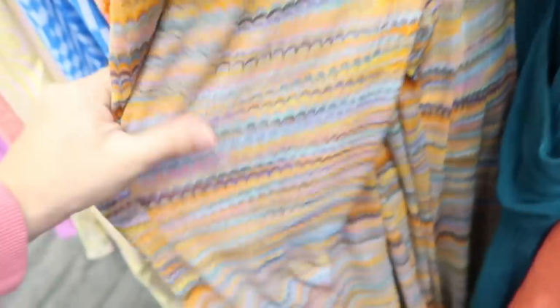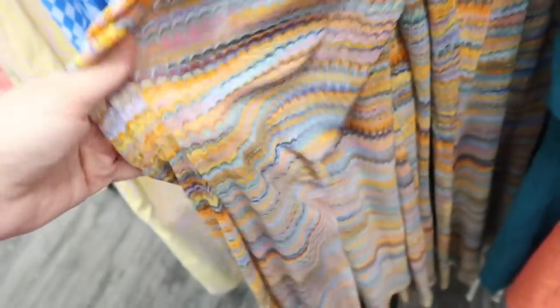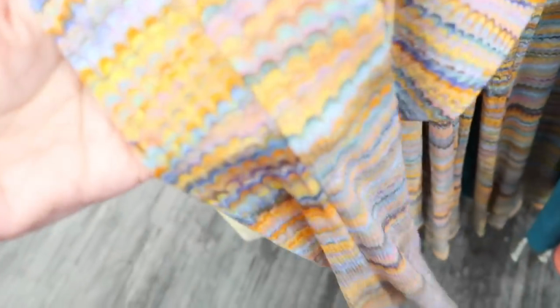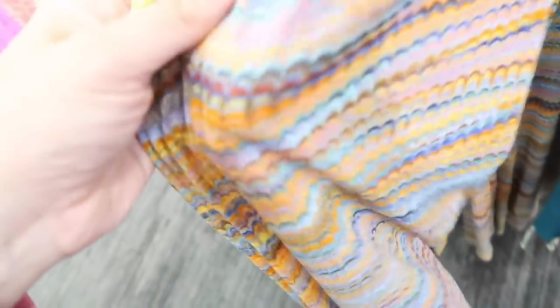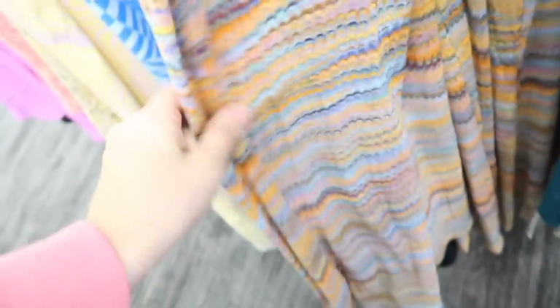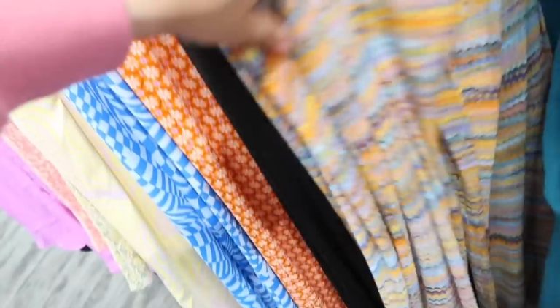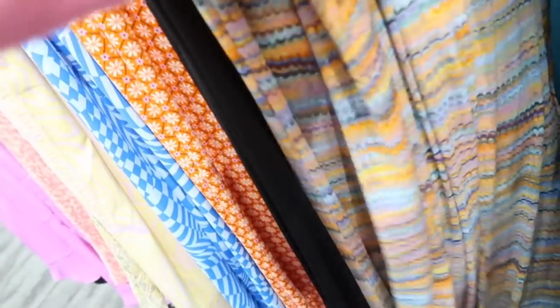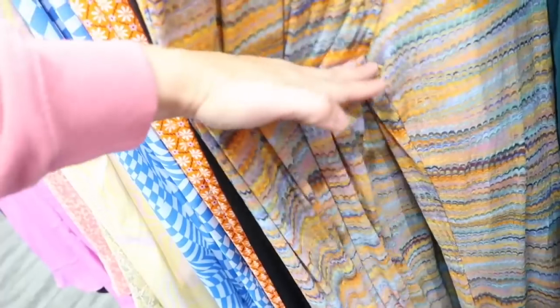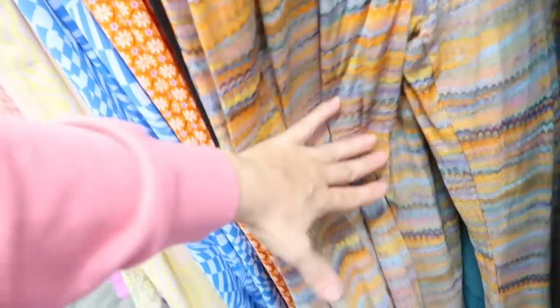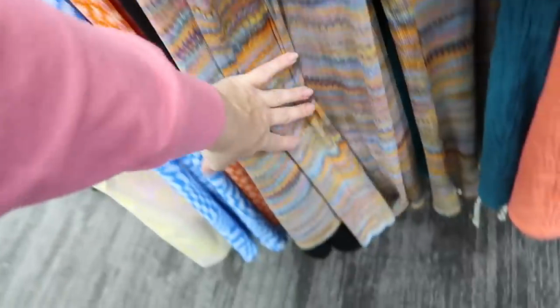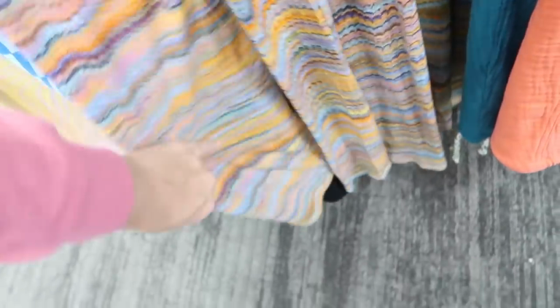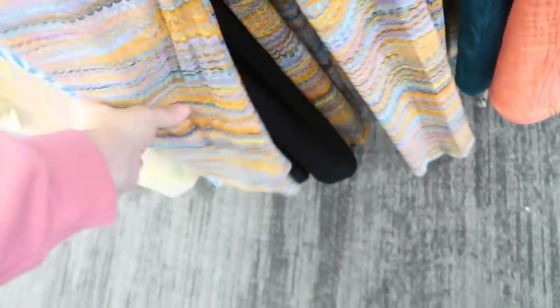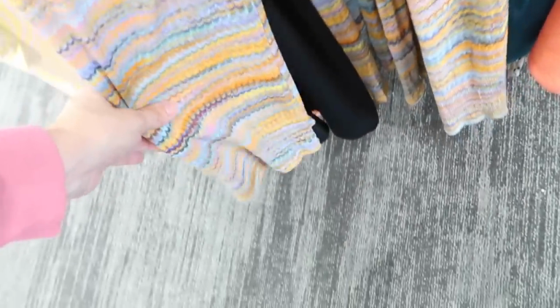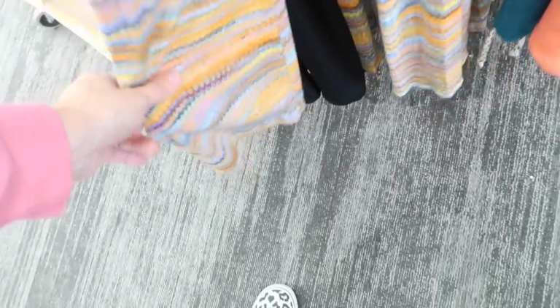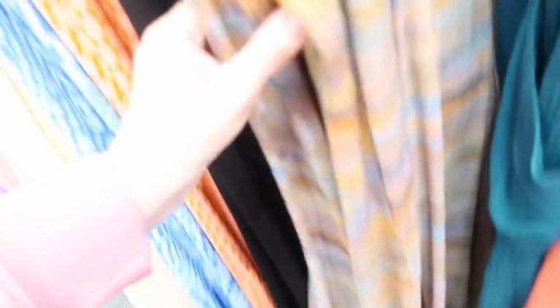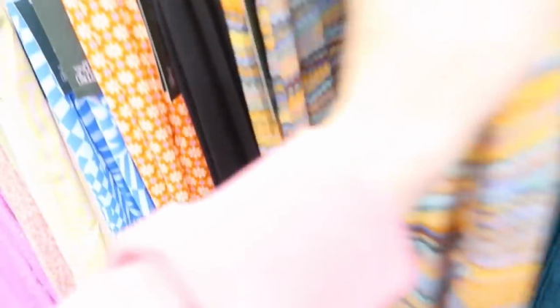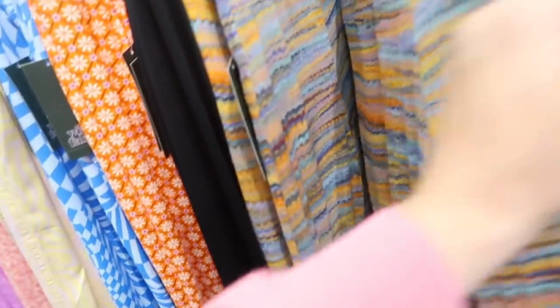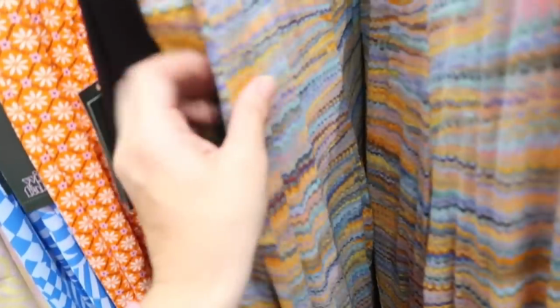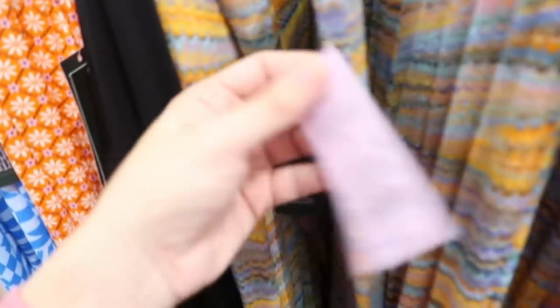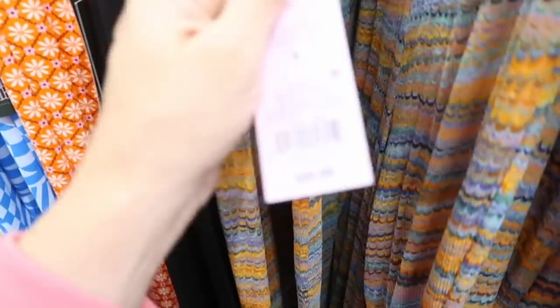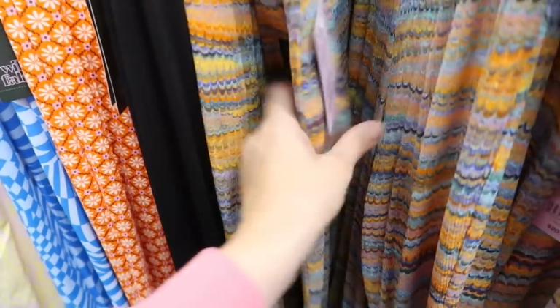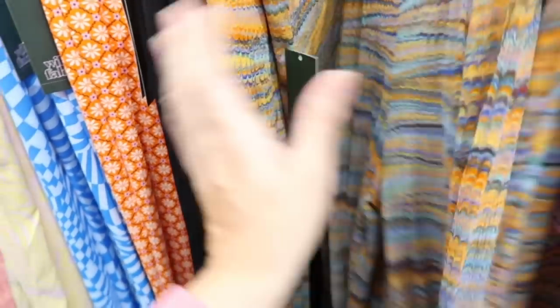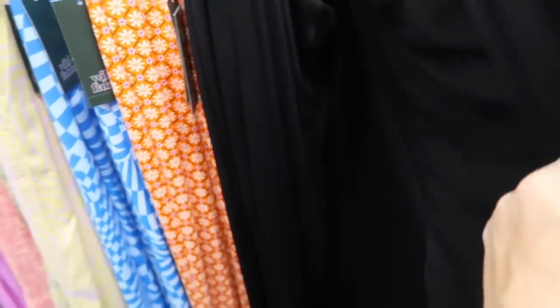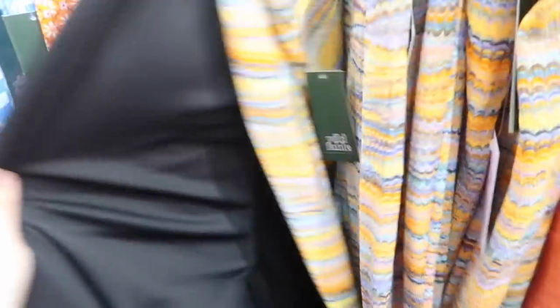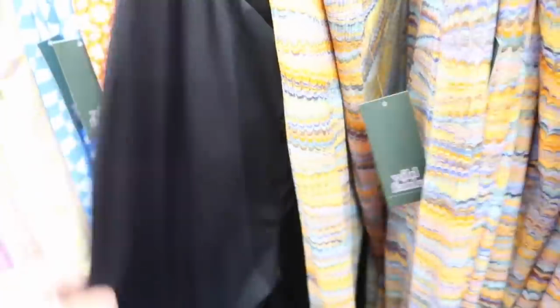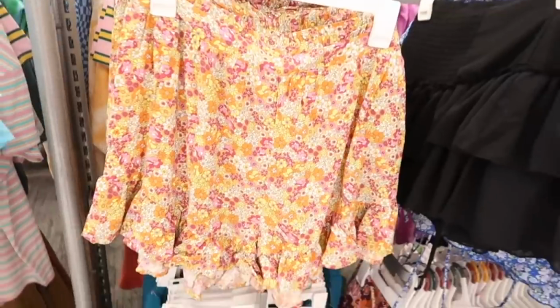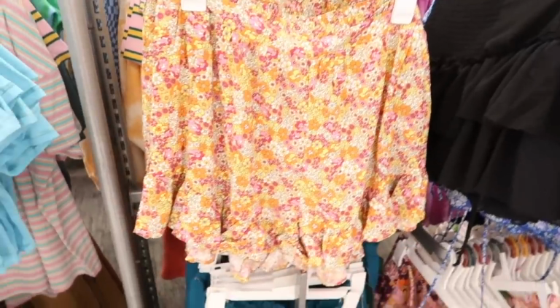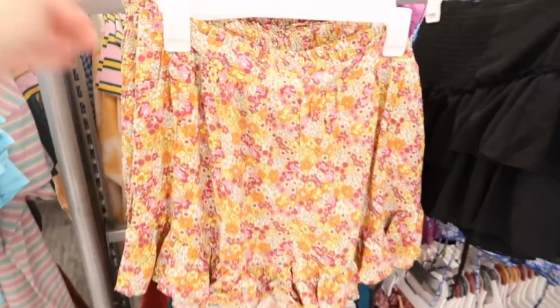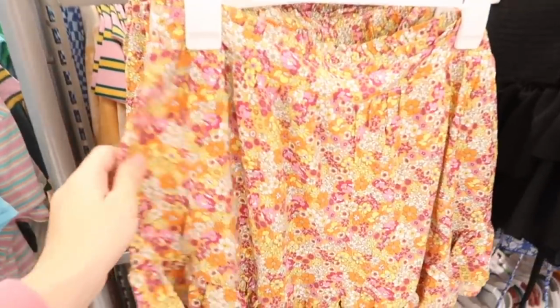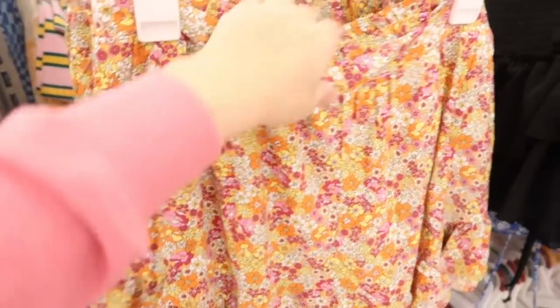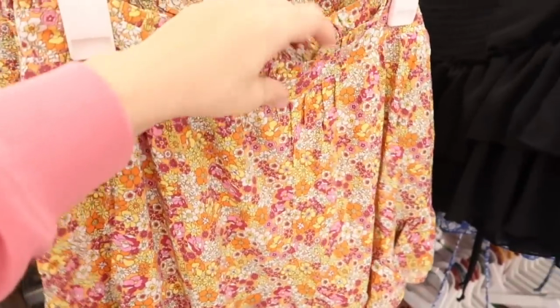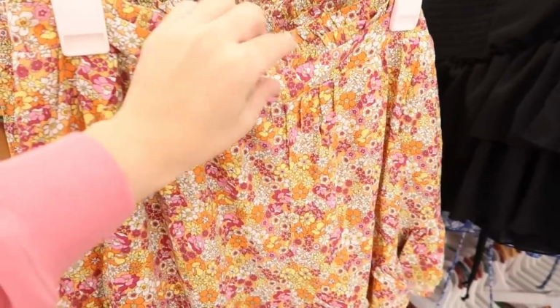New mesh pant from Wild Fable. These look like they are high-waisted, have the elastic waistband, fitted through the leg — I think this part is lined and then the leg portion is sheer and it flares out. These are $20.